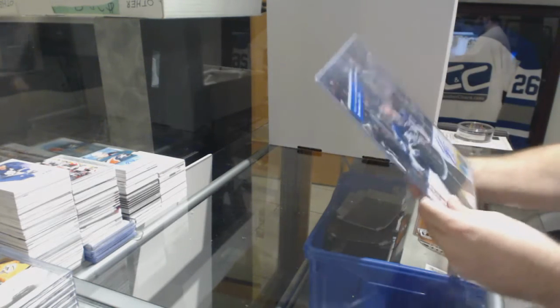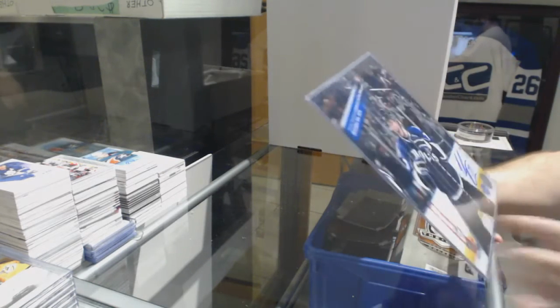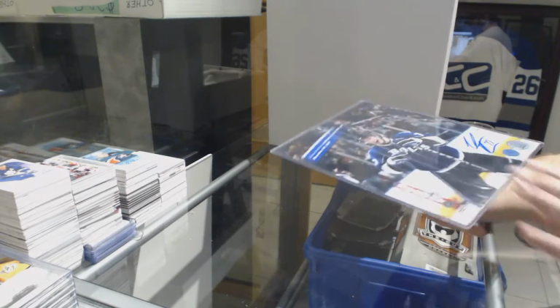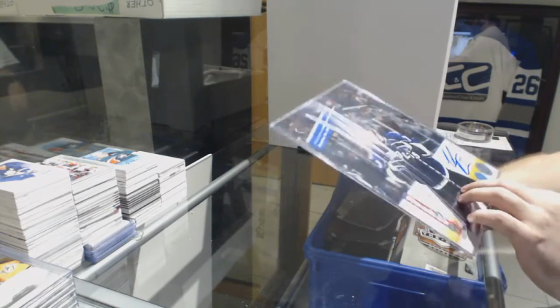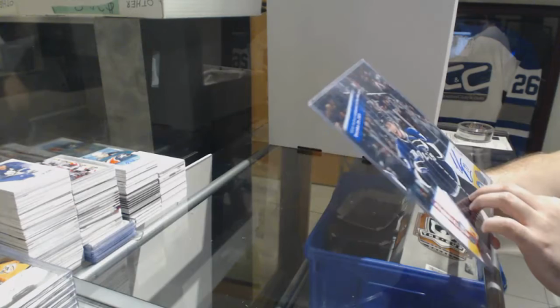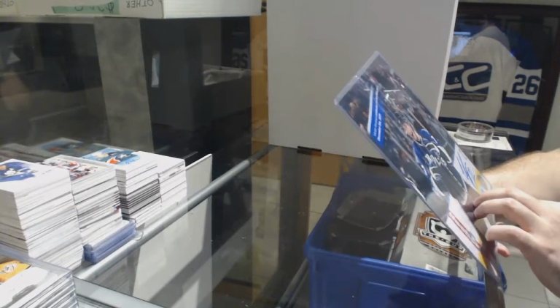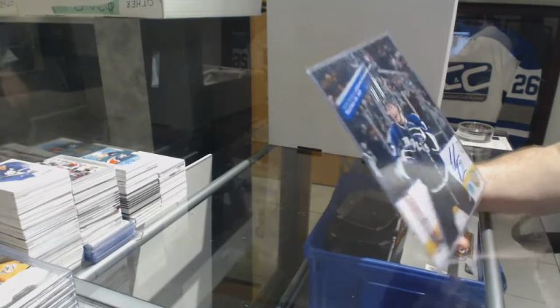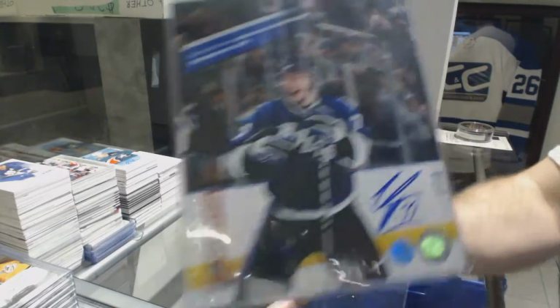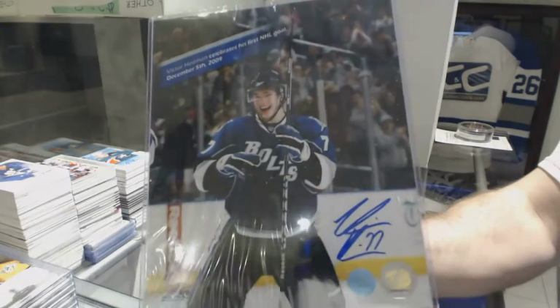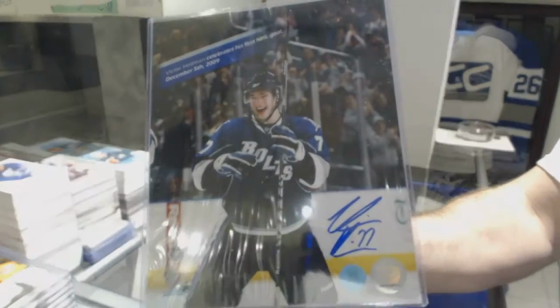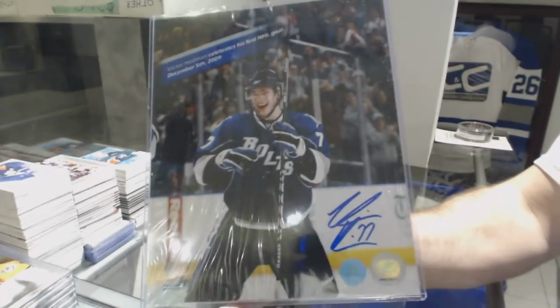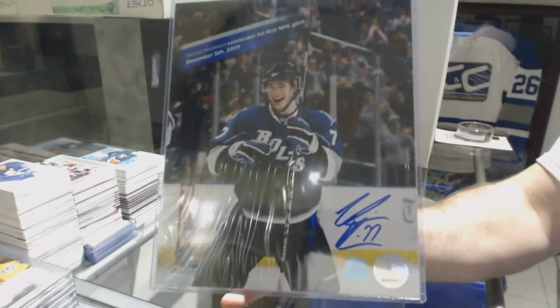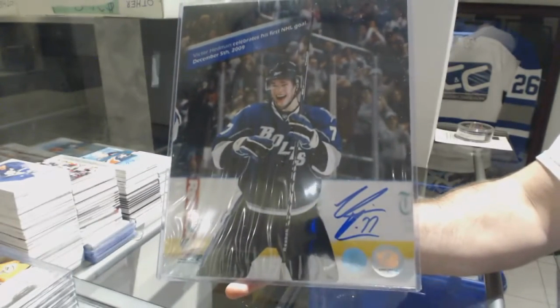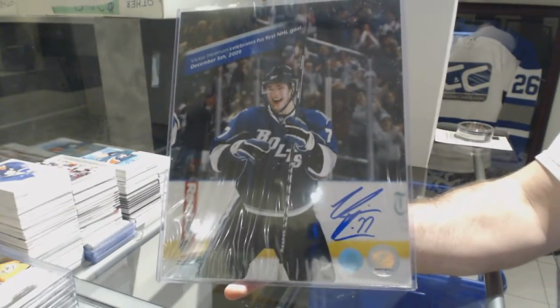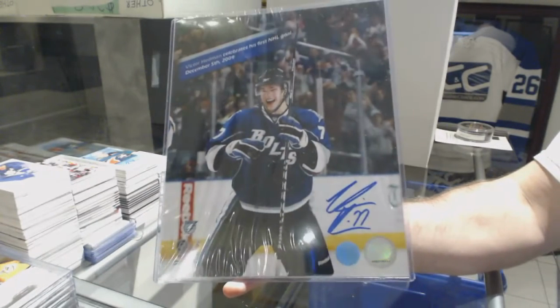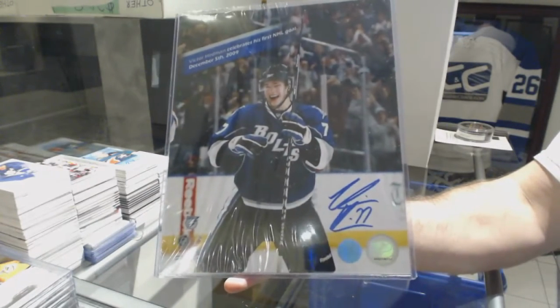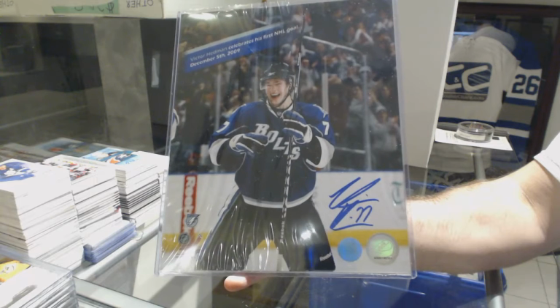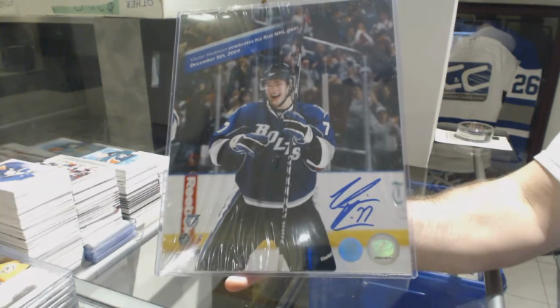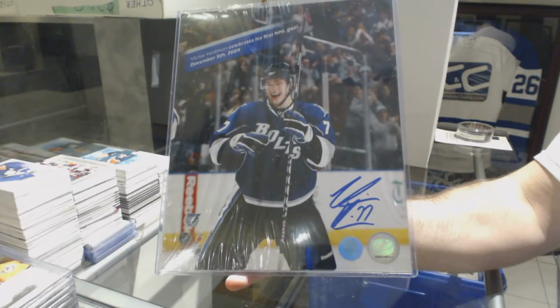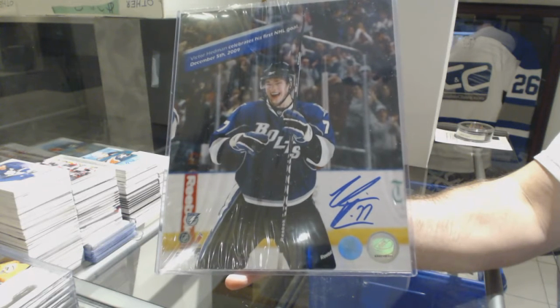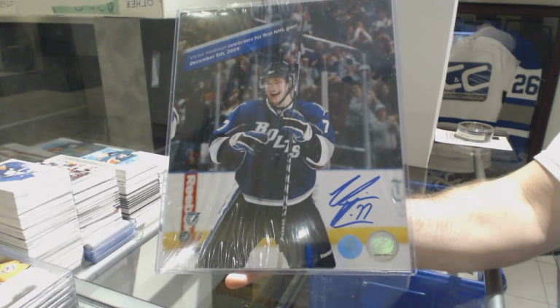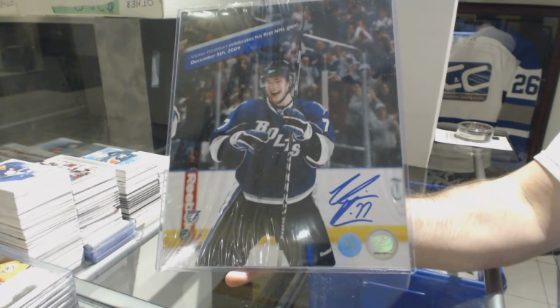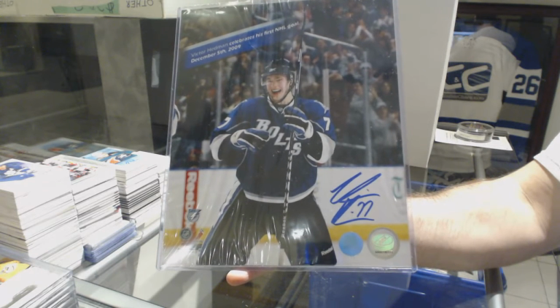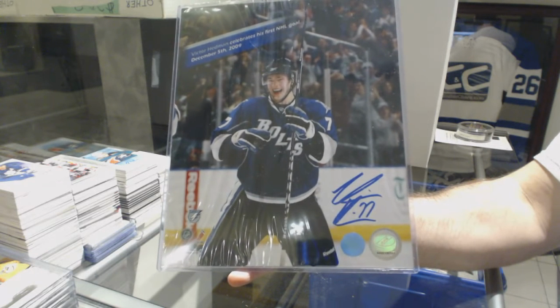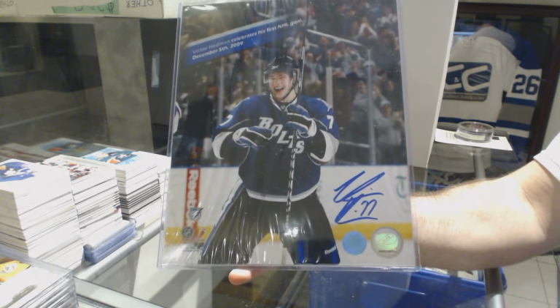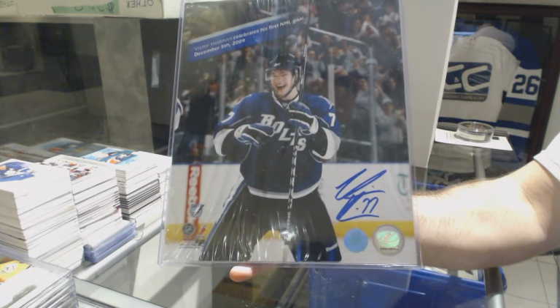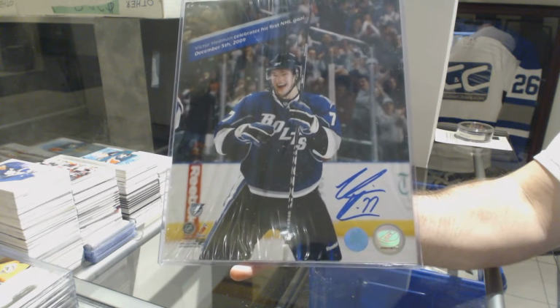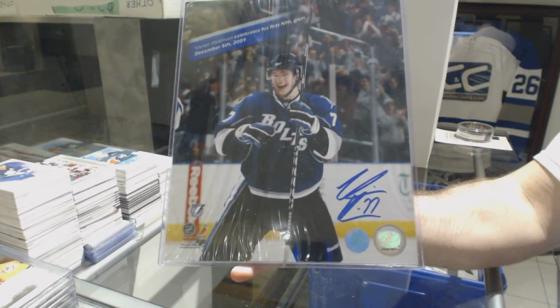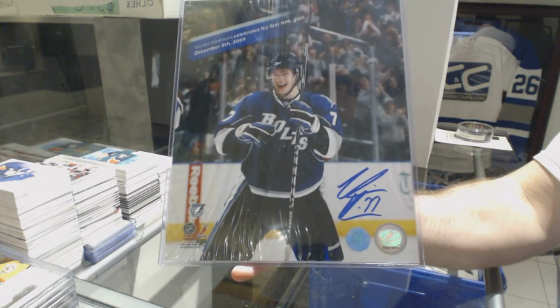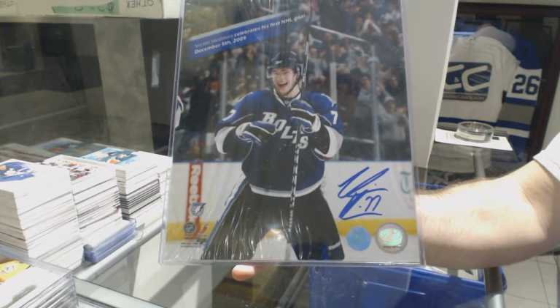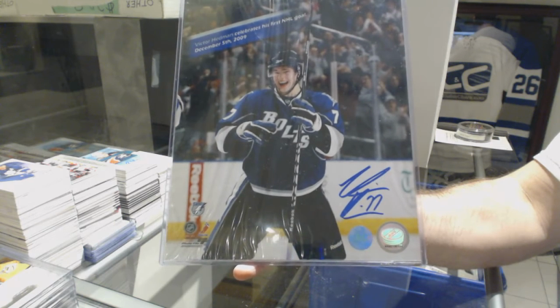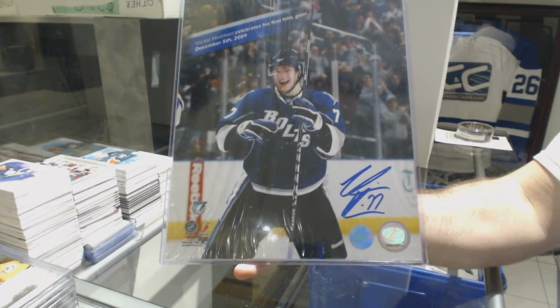For the Tampa Bay Lightning, a Victor Hedman 8 by 10 autograph.